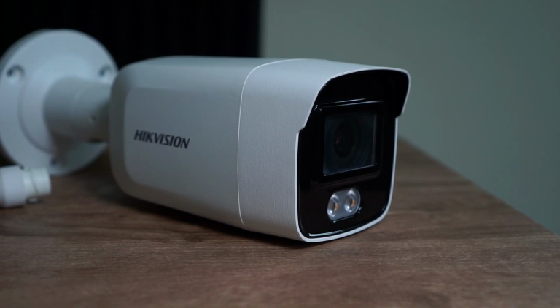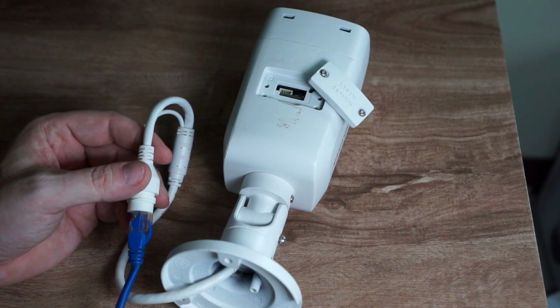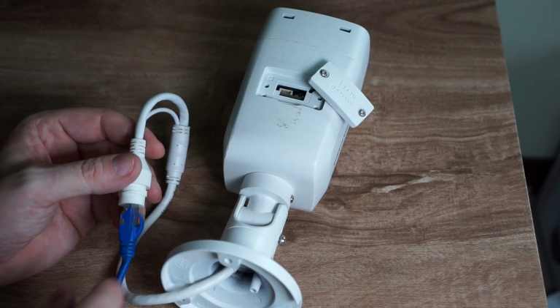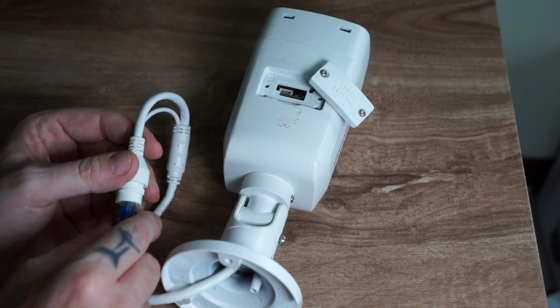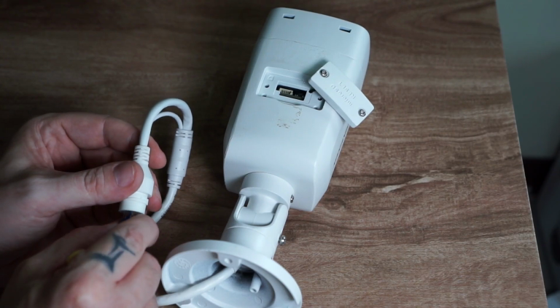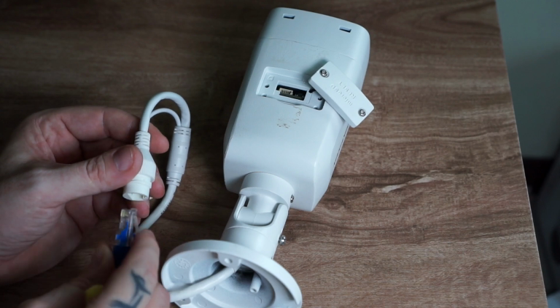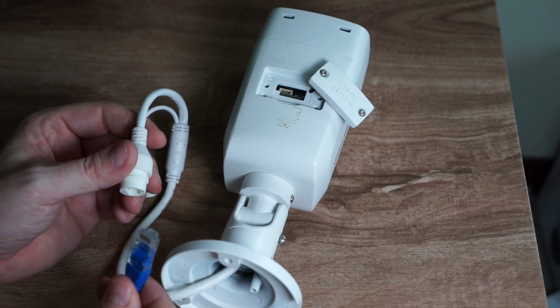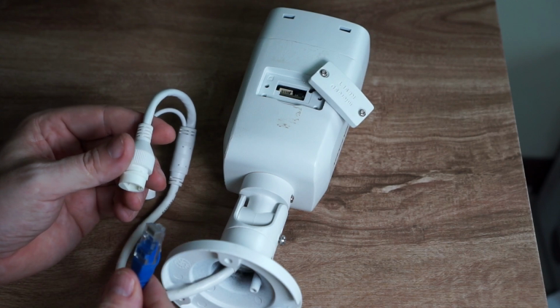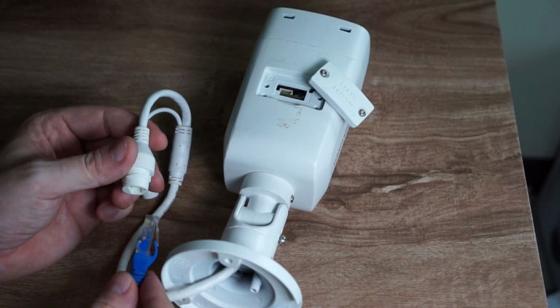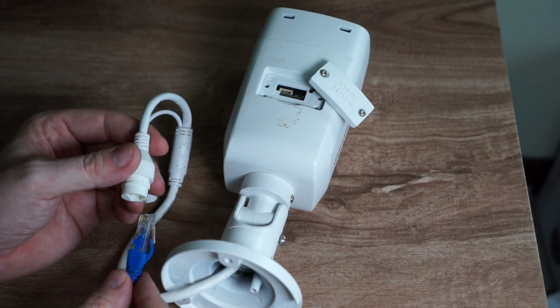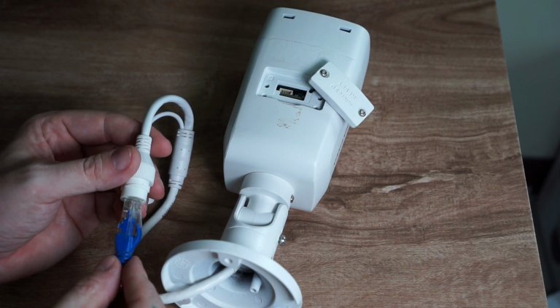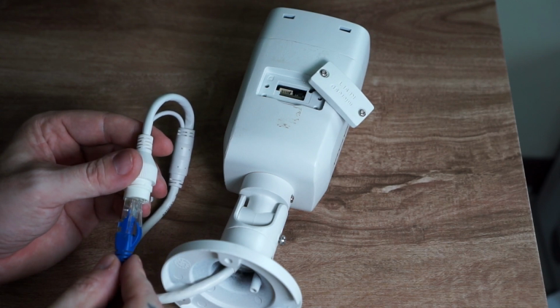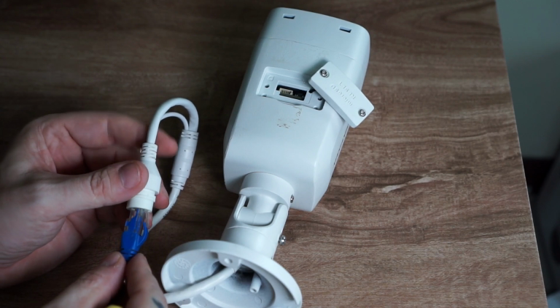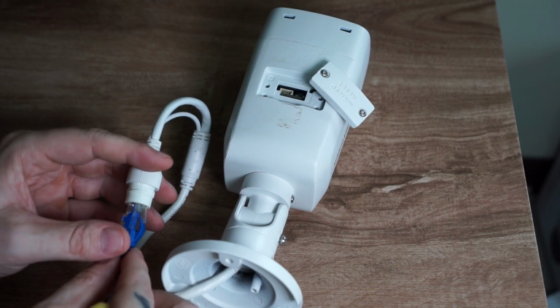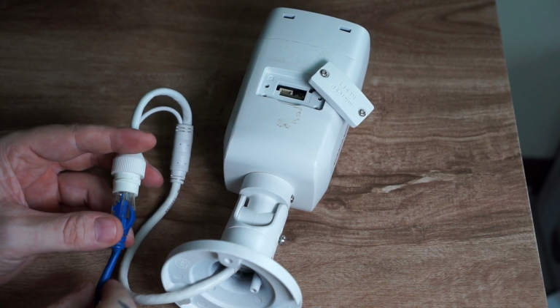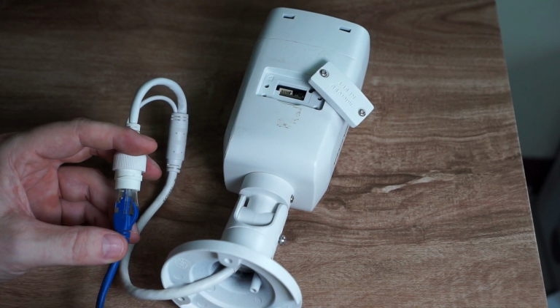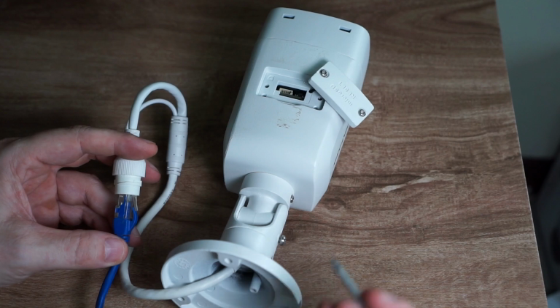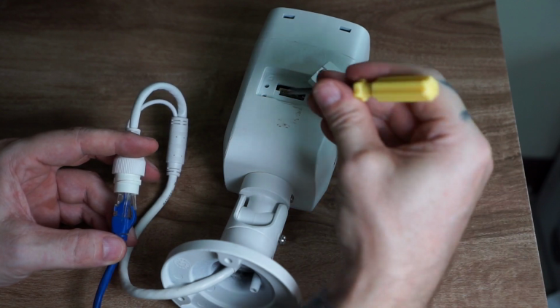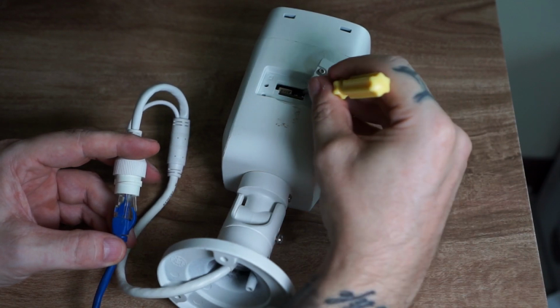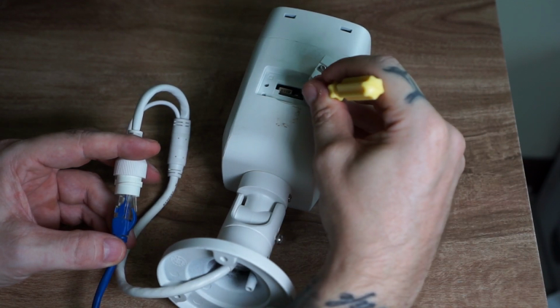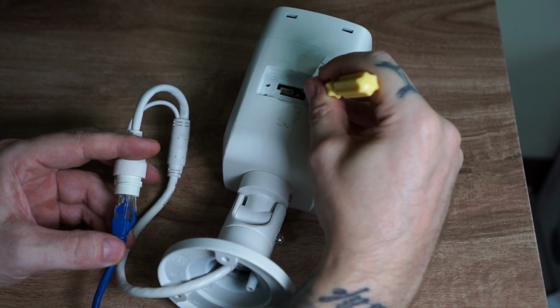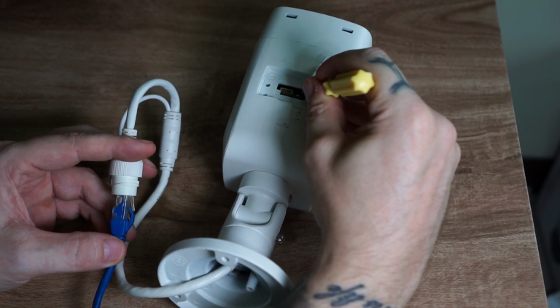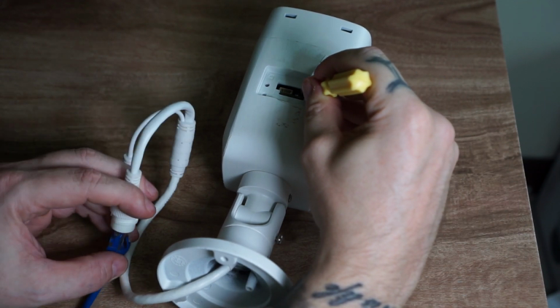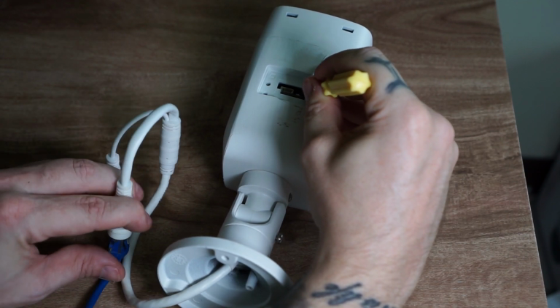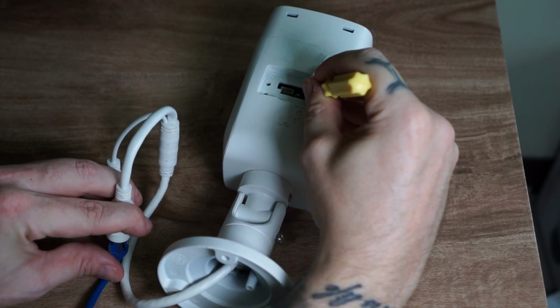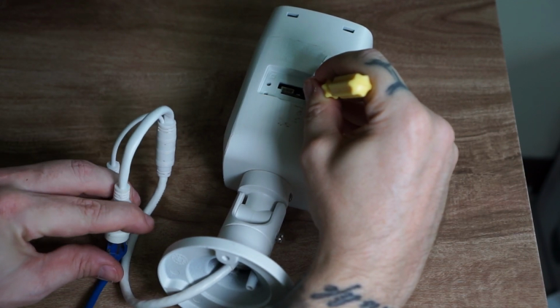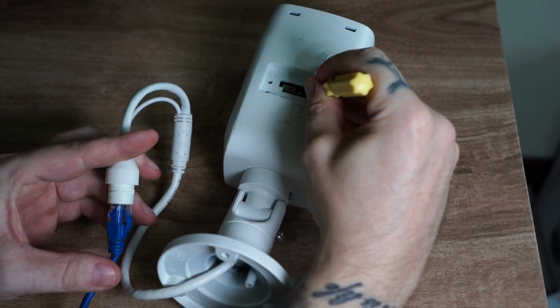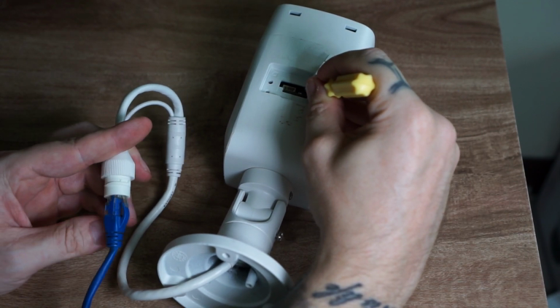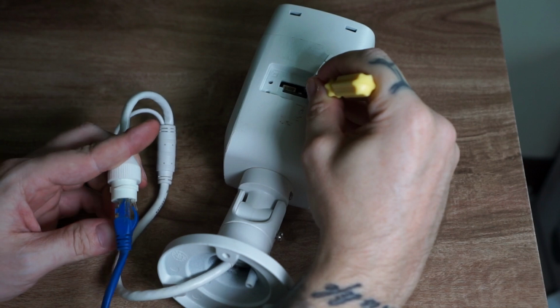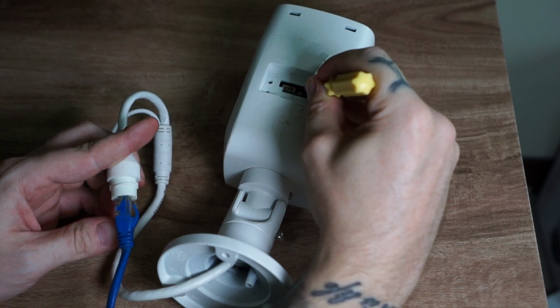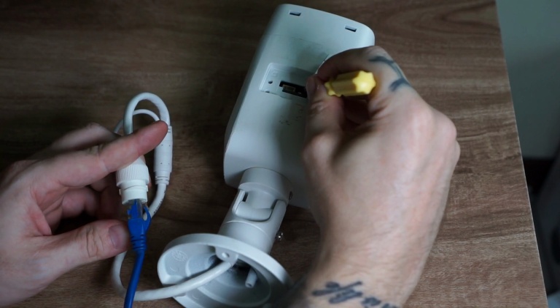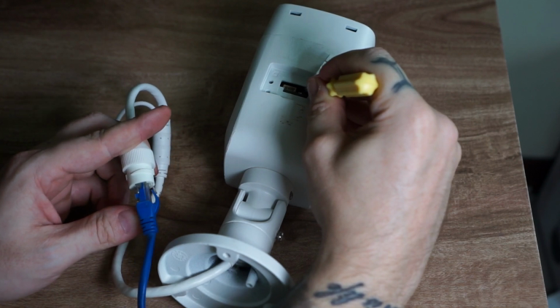What we first need to do is turn off the camera by removing the power cable. If you use PoE, just remove the network cable. Now what we need to do is hold down the reset button, and at the same time power on the camera, which can be a bit tricky if you do this alone.